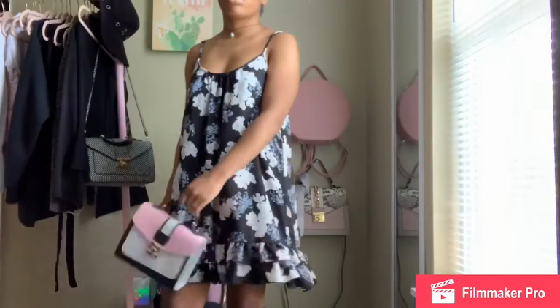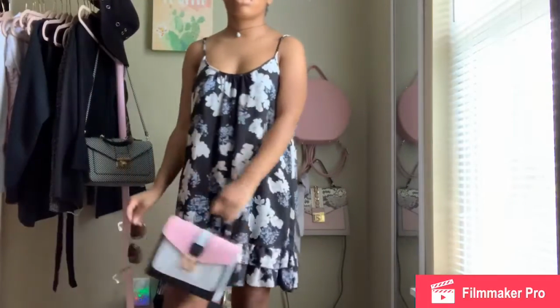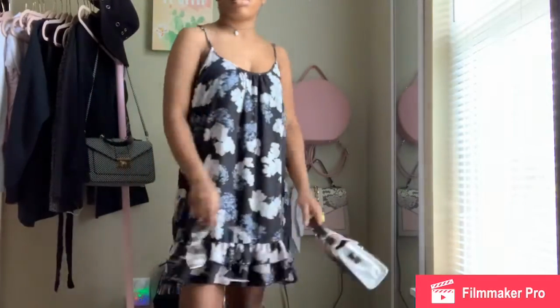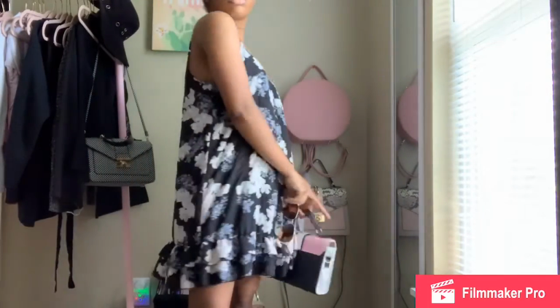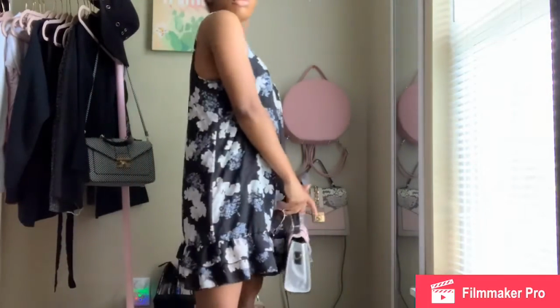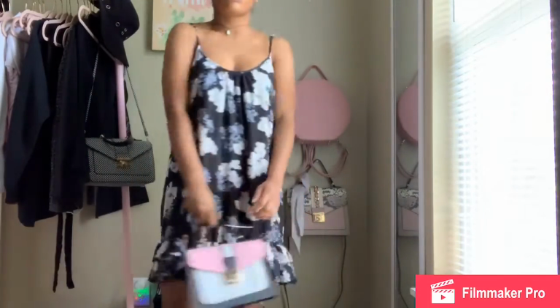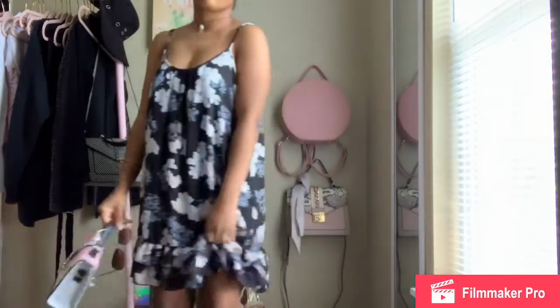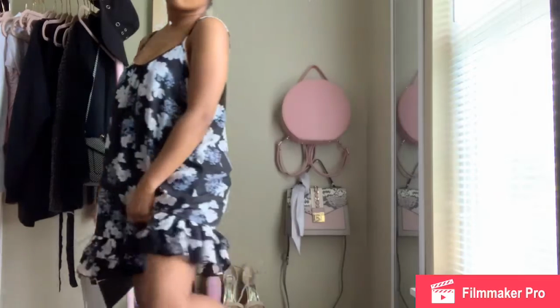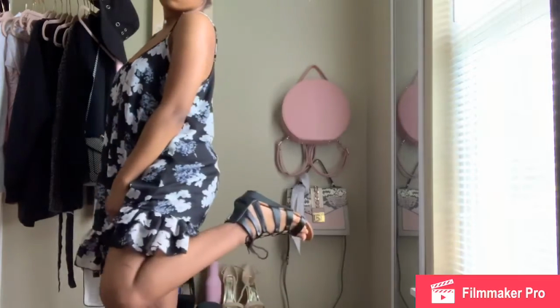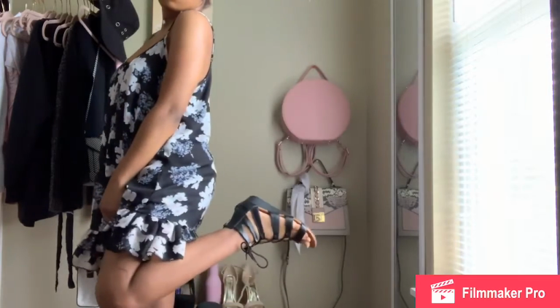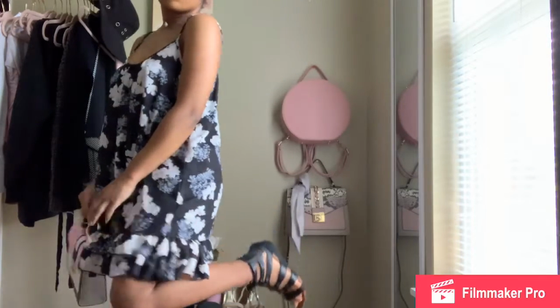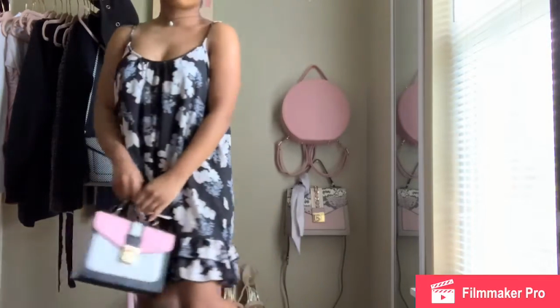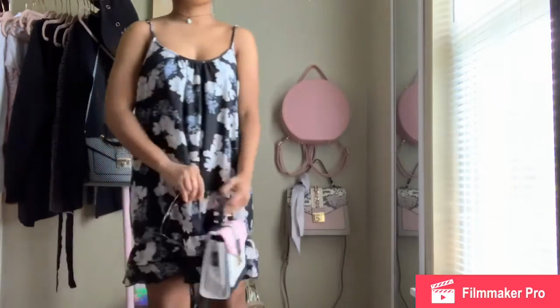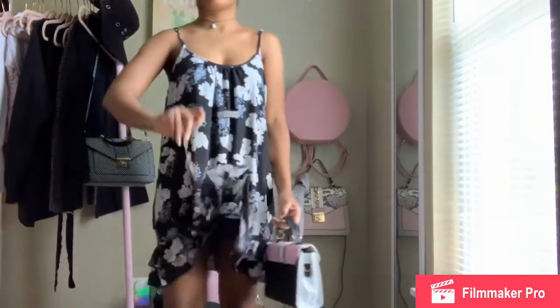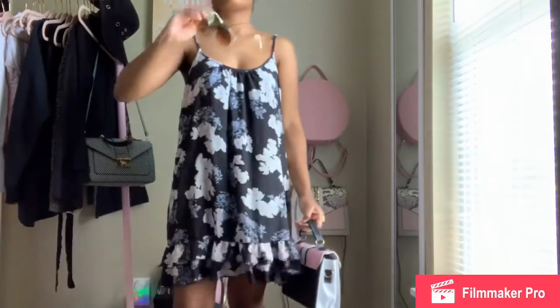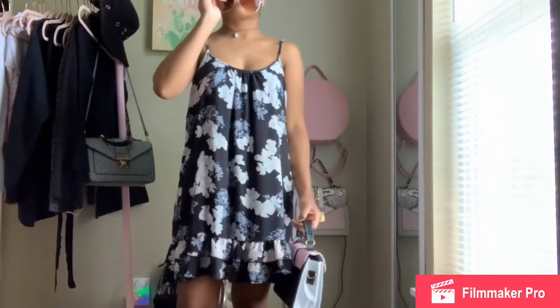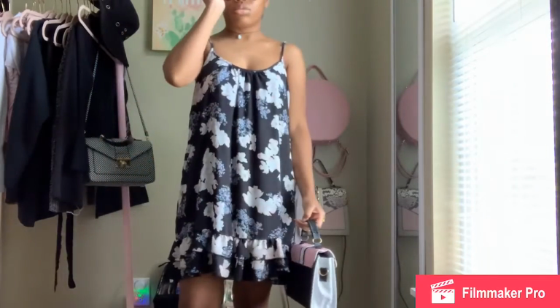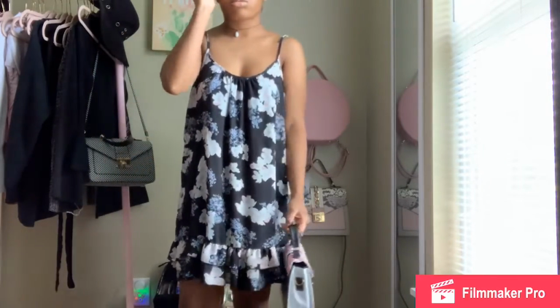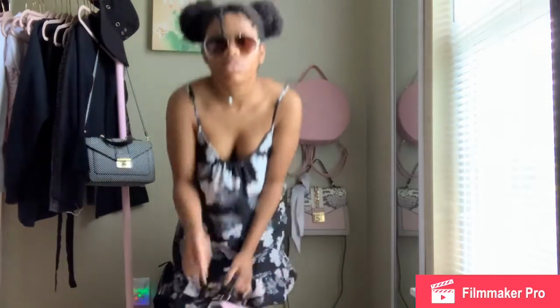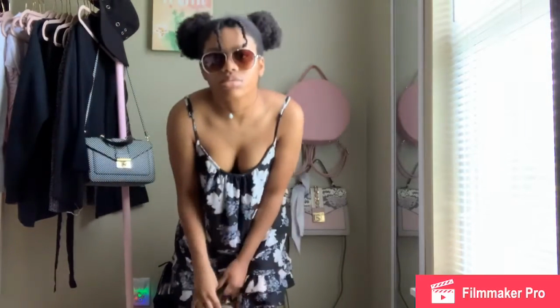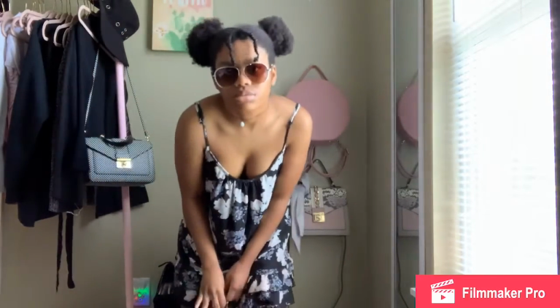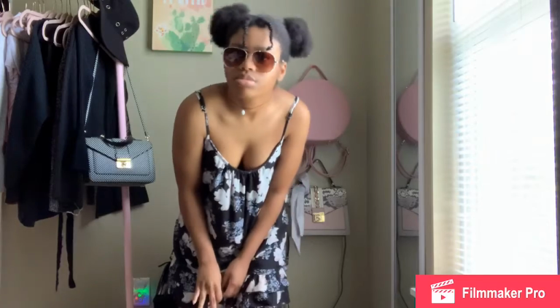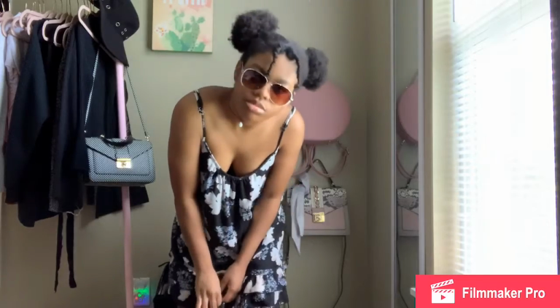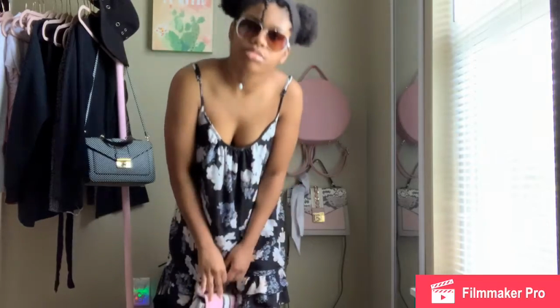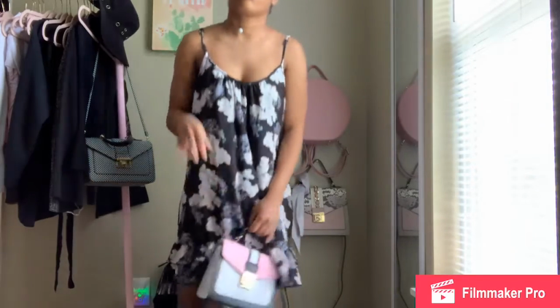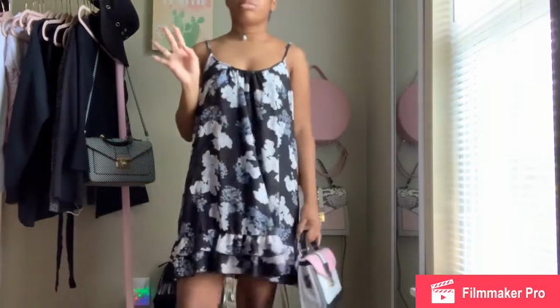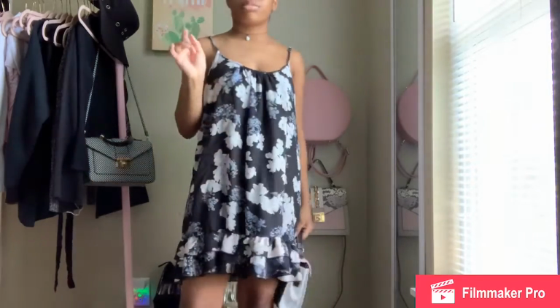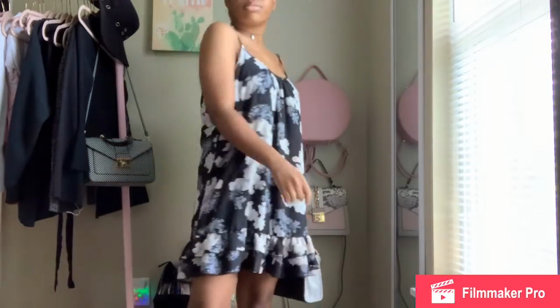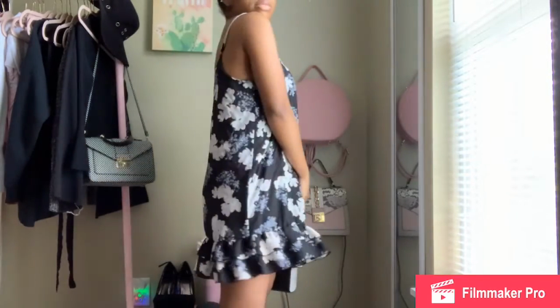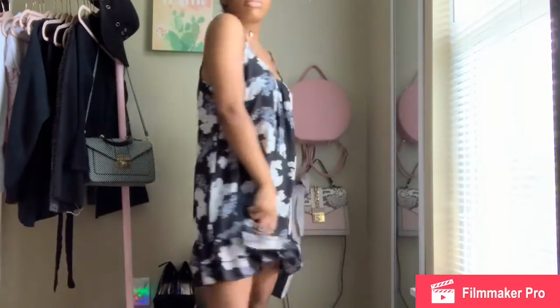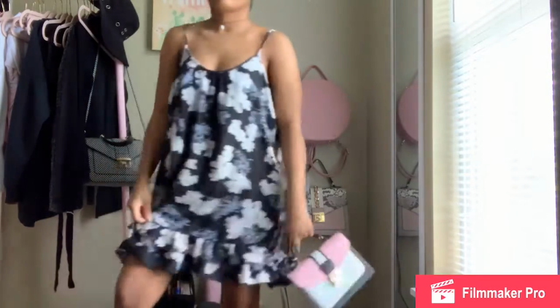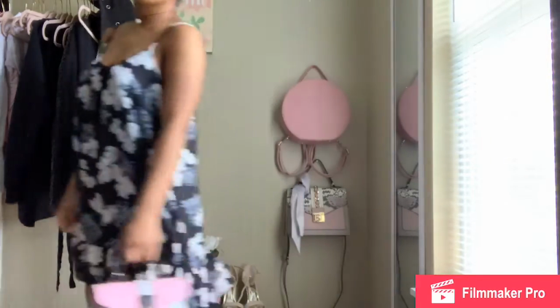Now we're on to more beachy outfits. I have this dress that again I've had for years and a pair of sandals. It's so open, so flowy, and just so nice — it's very boobalicious though. I love this bag so much.